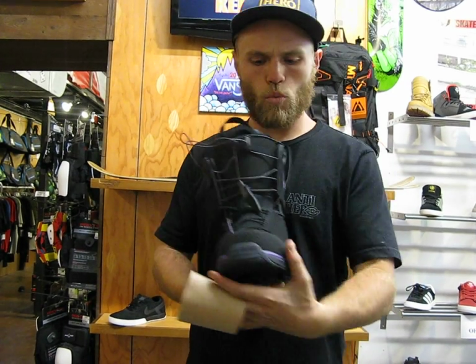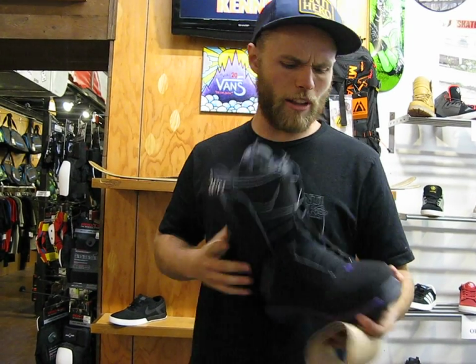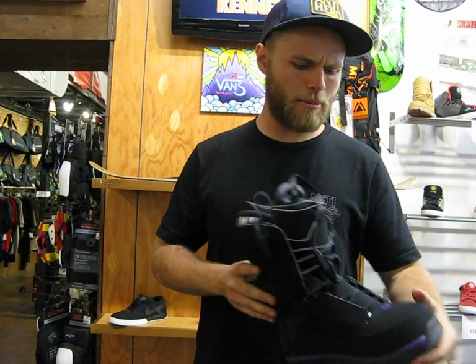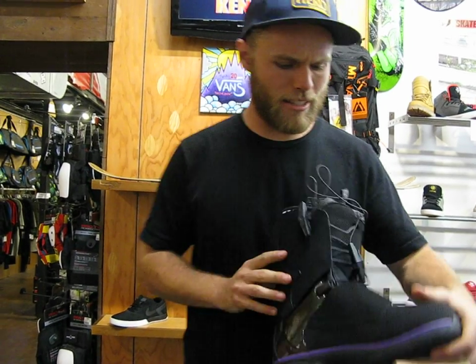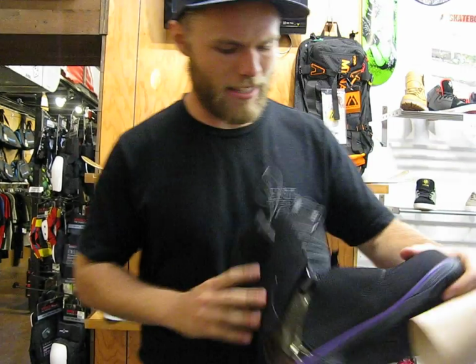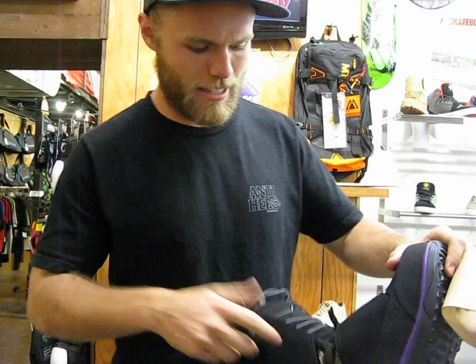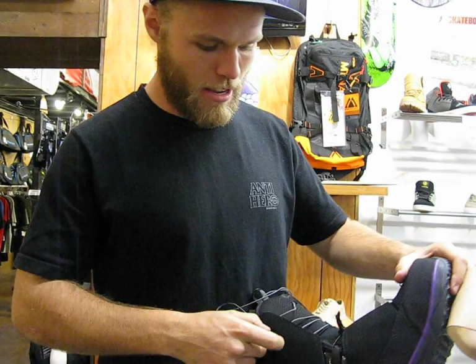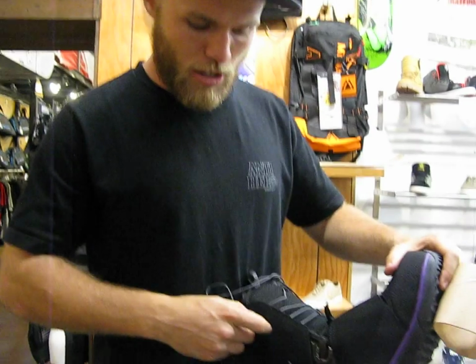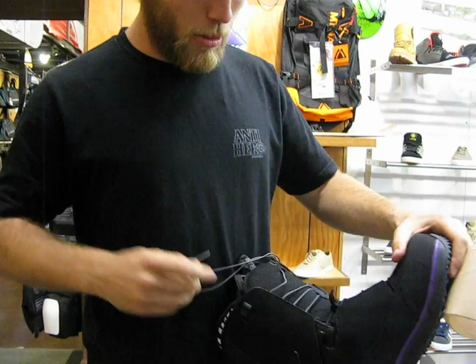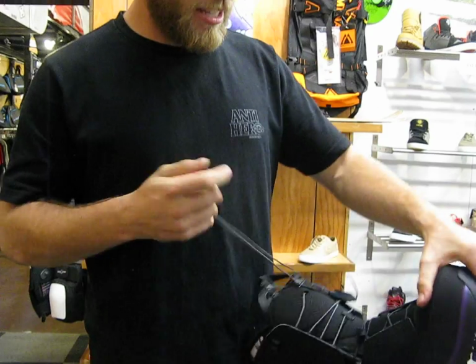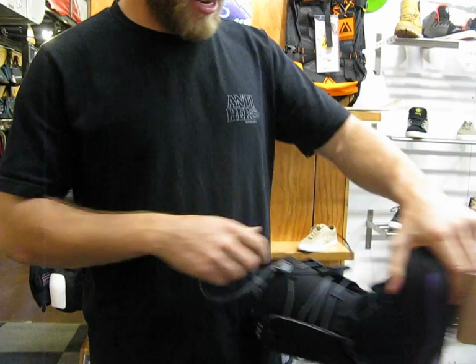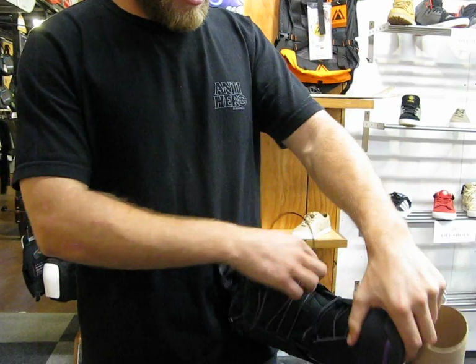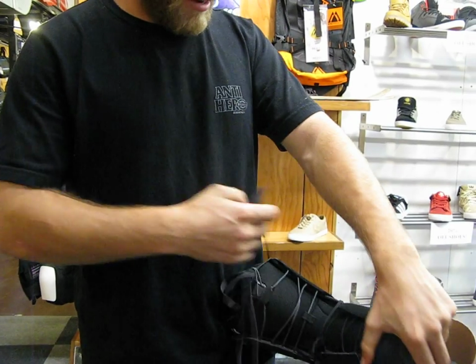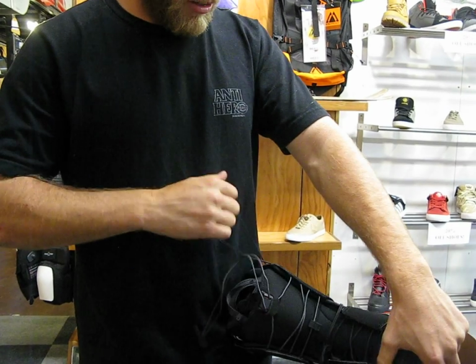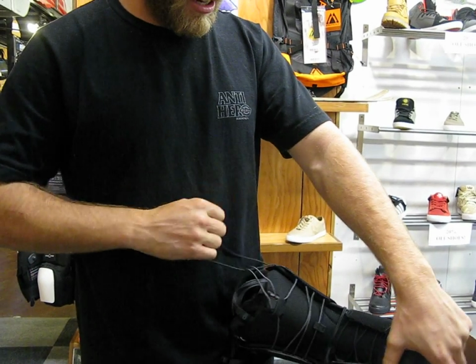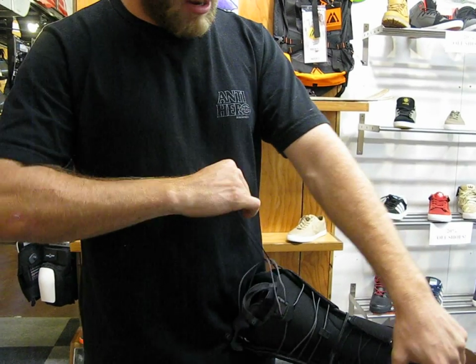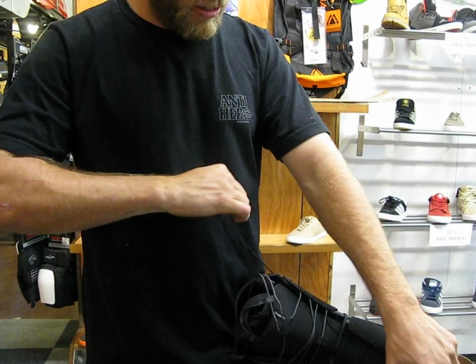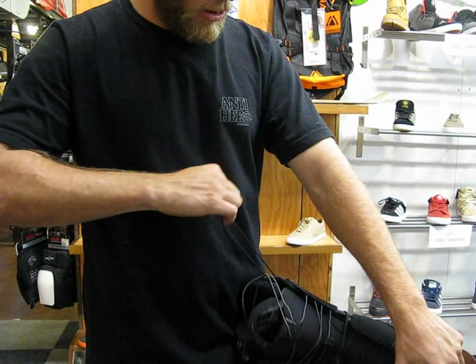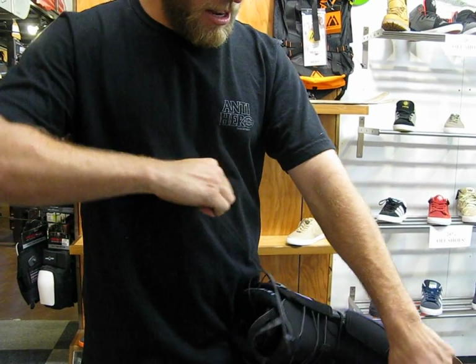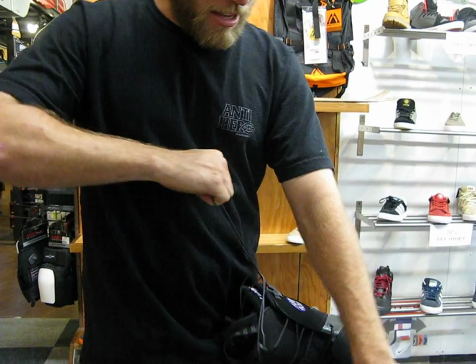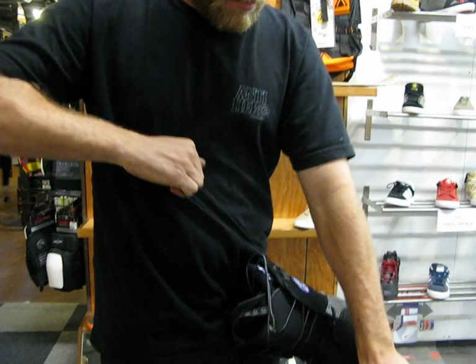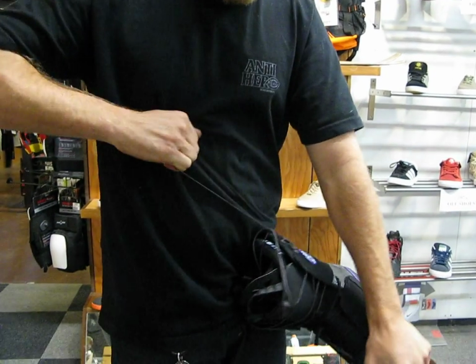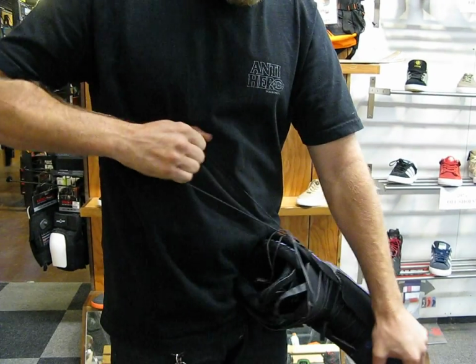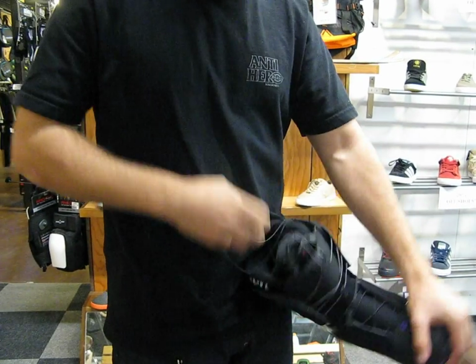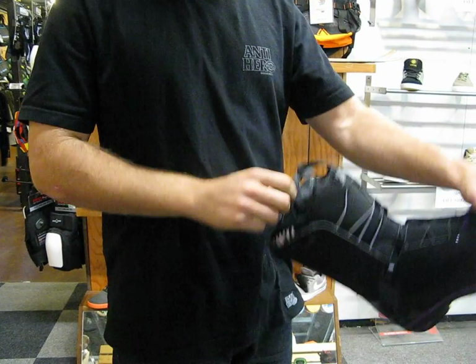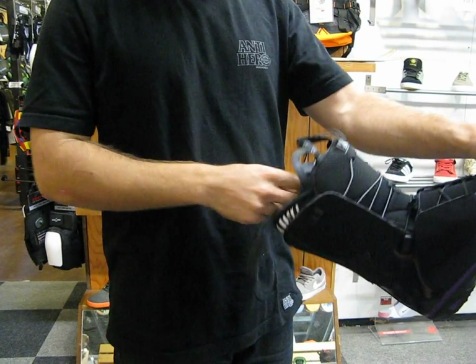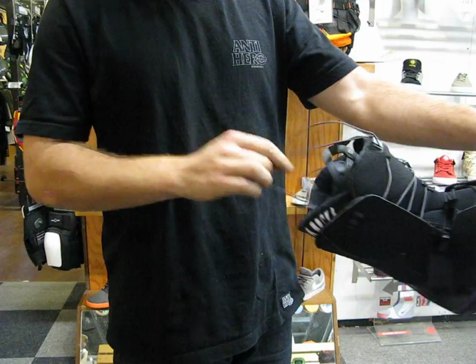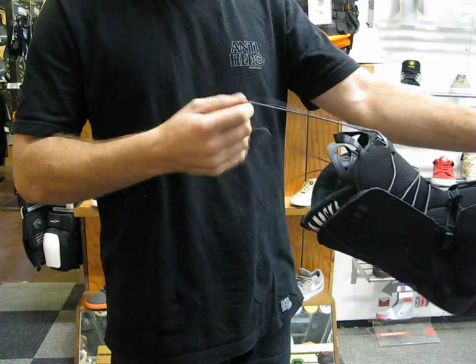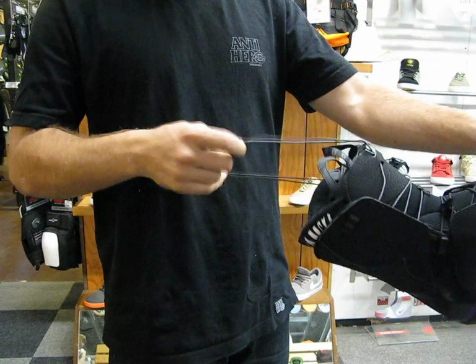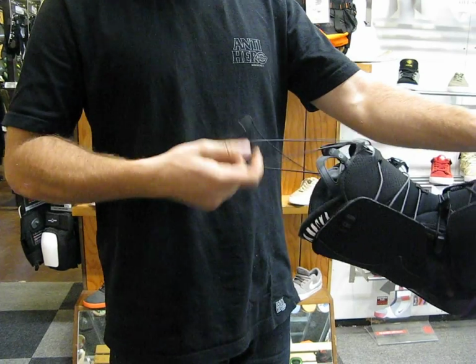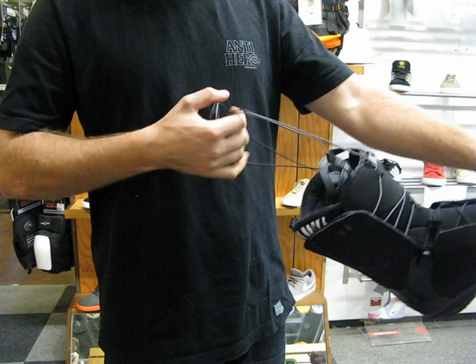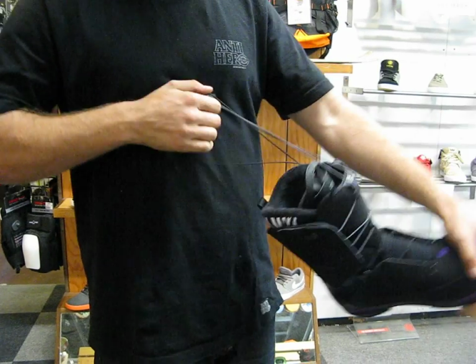We're really hyped on this lacing system — super easy to tighten. You've got both zones, upper and lower, and basically with a pull and a click back, you're in and you're locked.